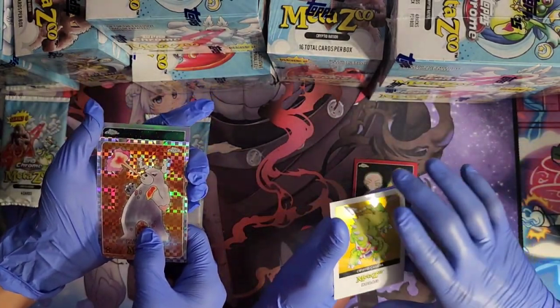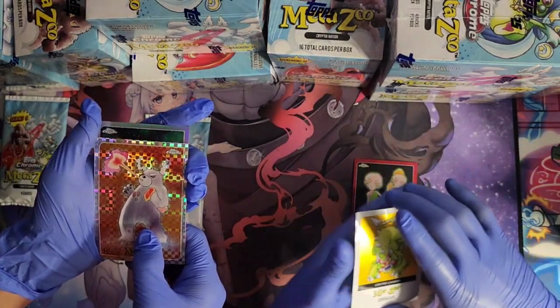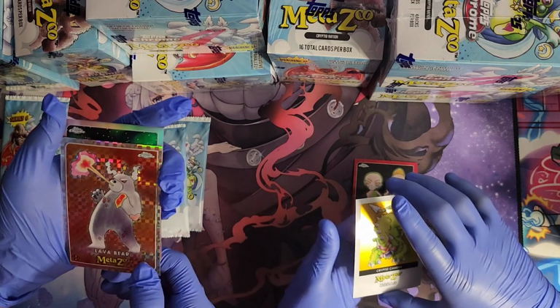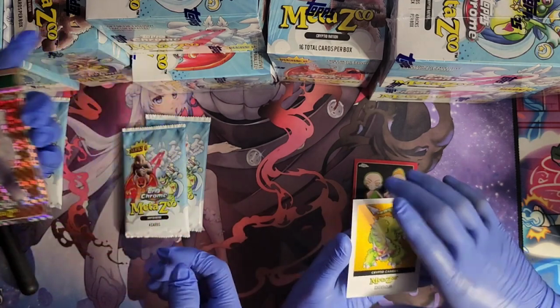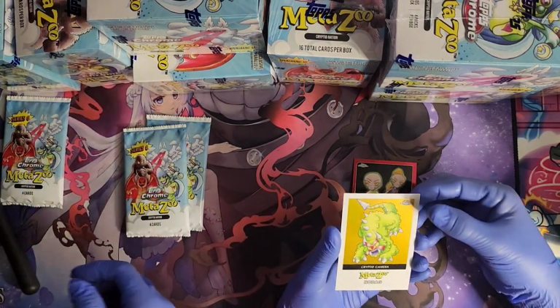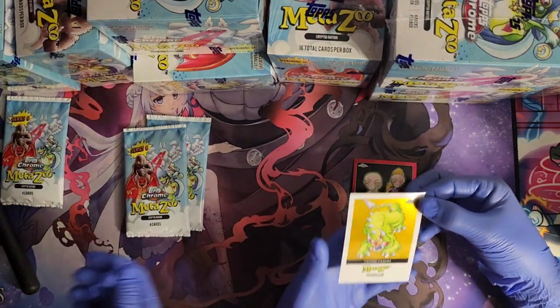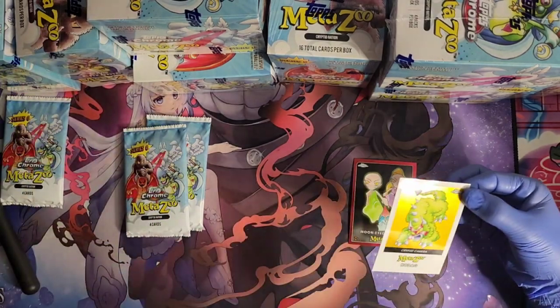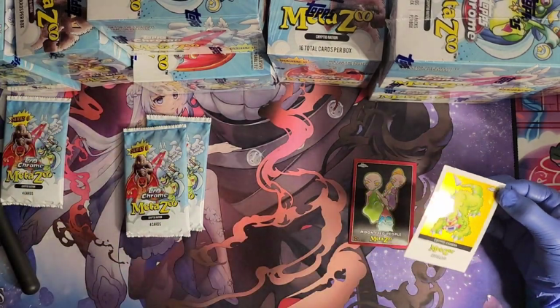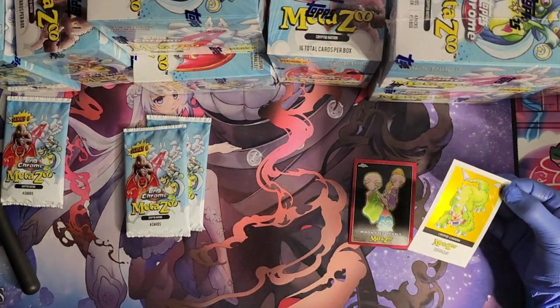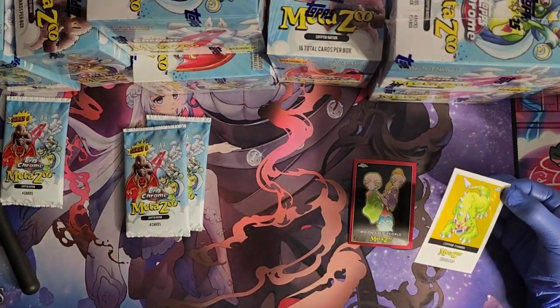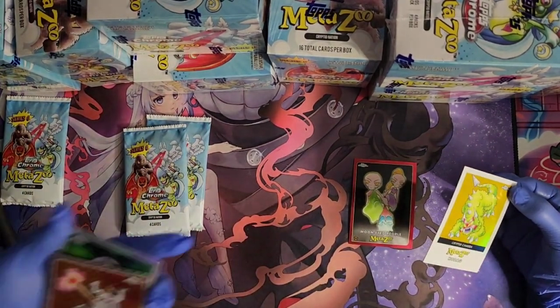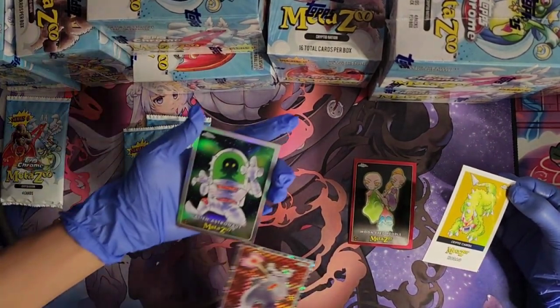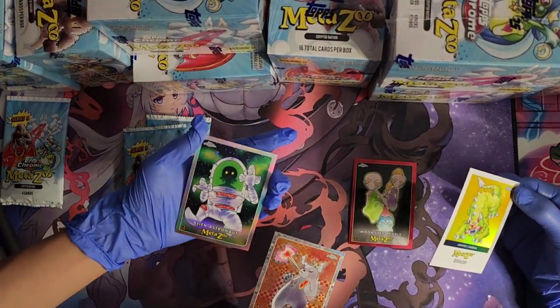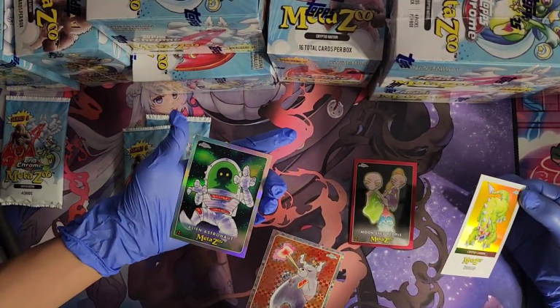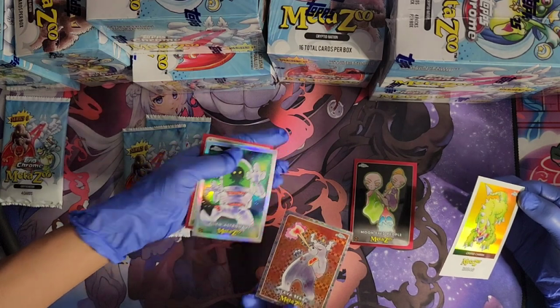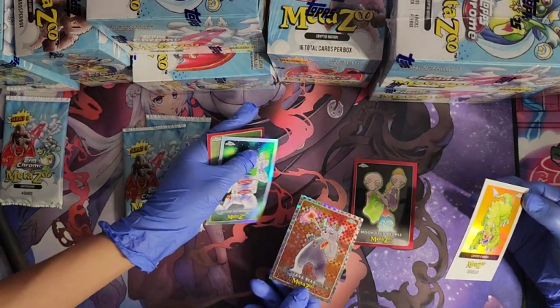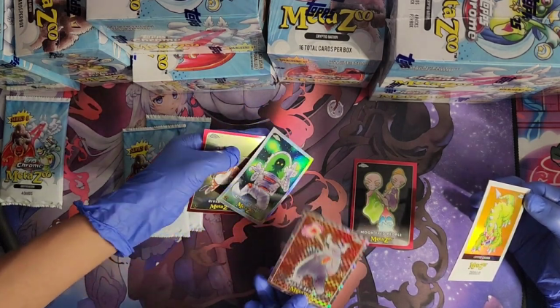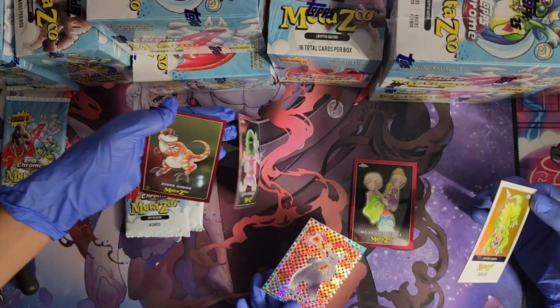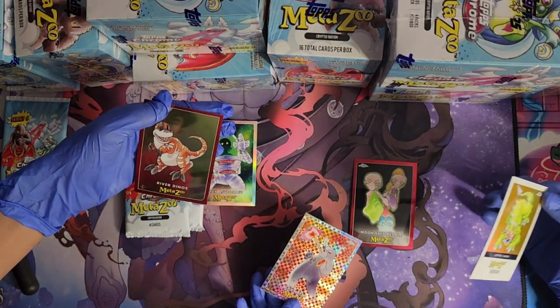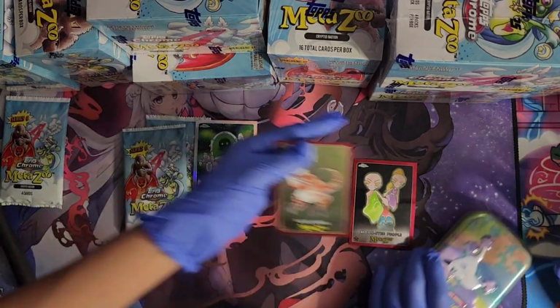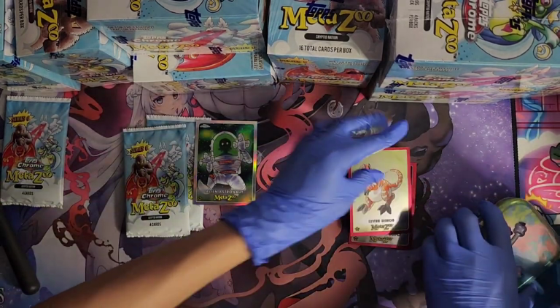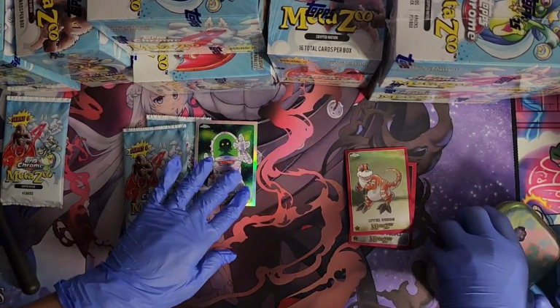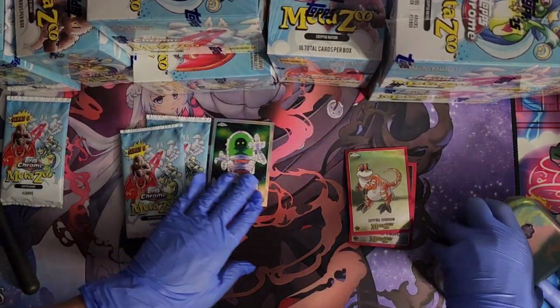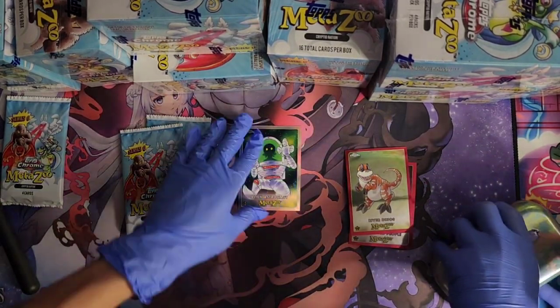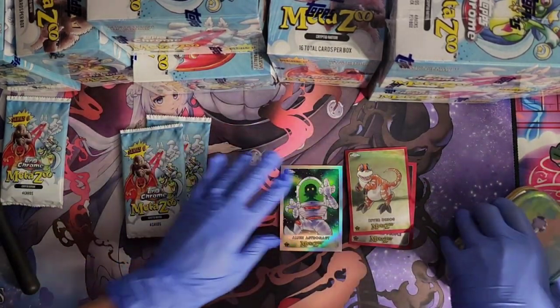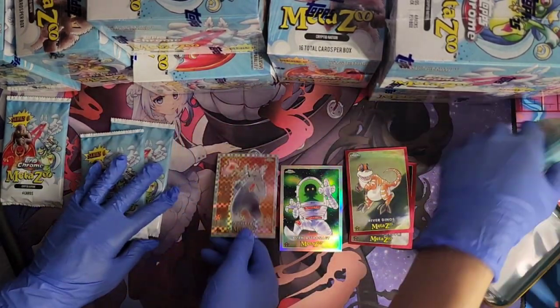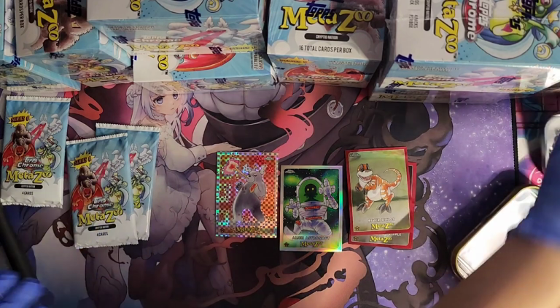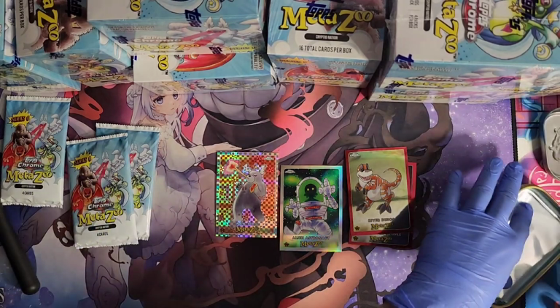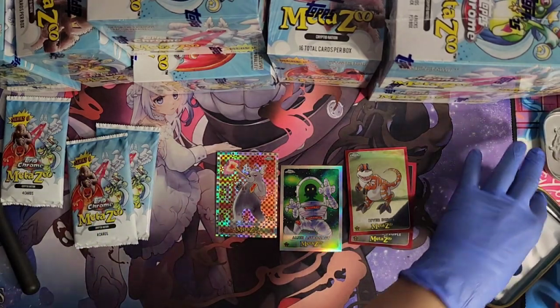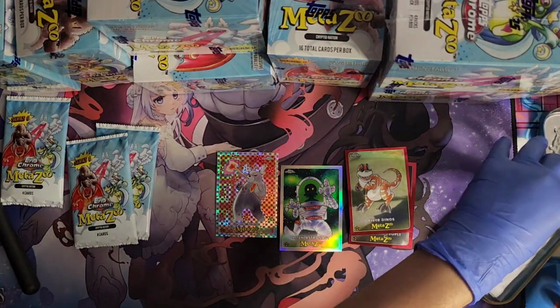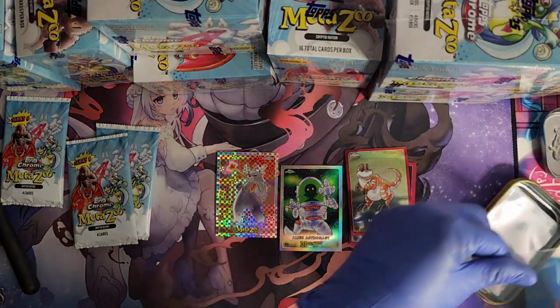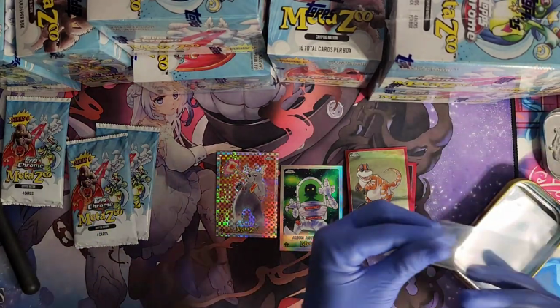Hodag, get a sleeve. Let's sleeve these ones up first. Alien Astronaut and River Dino — nice first pack. Magic starting off strong!